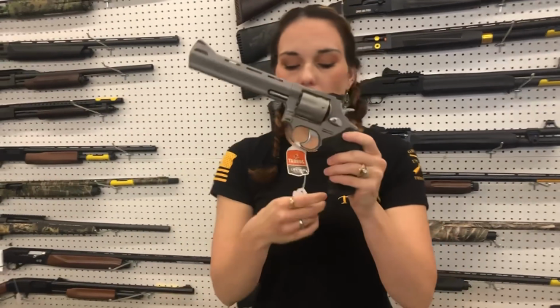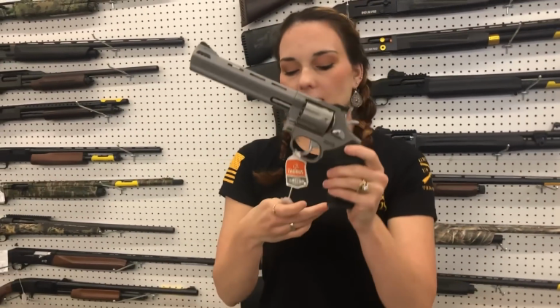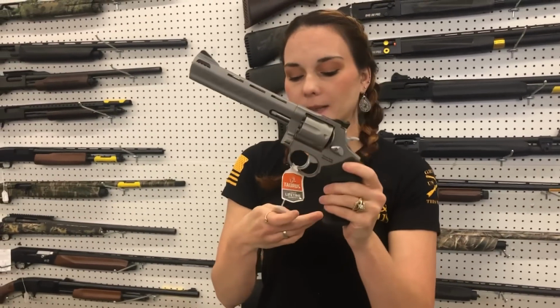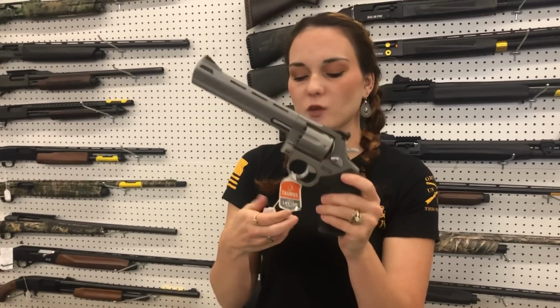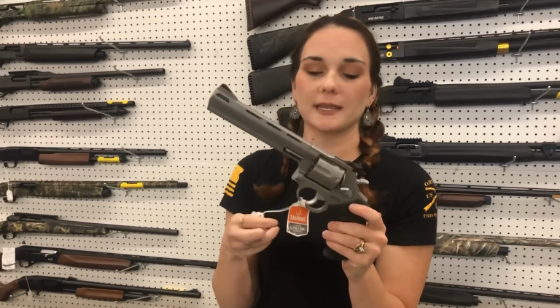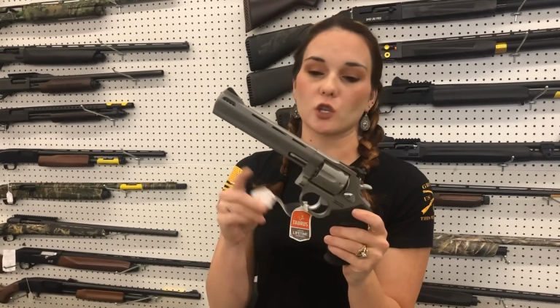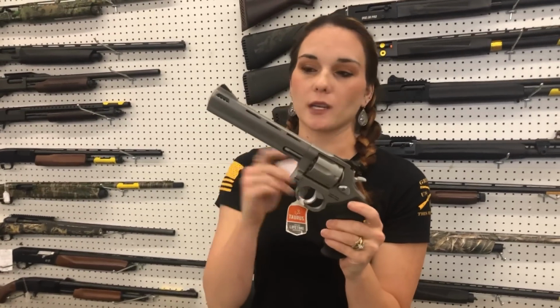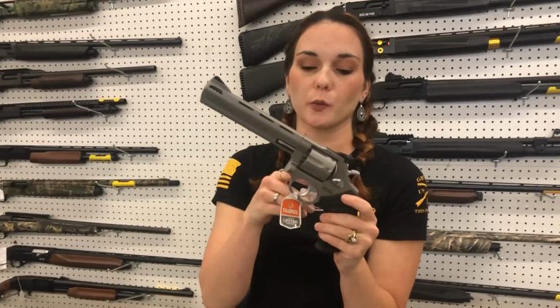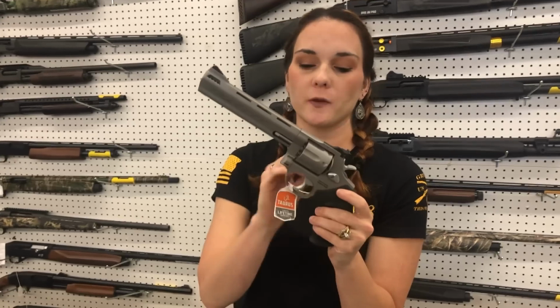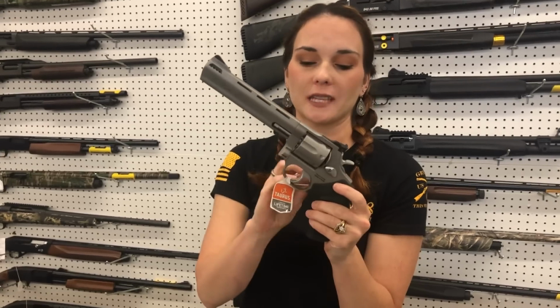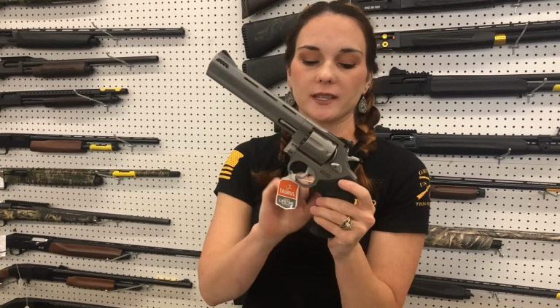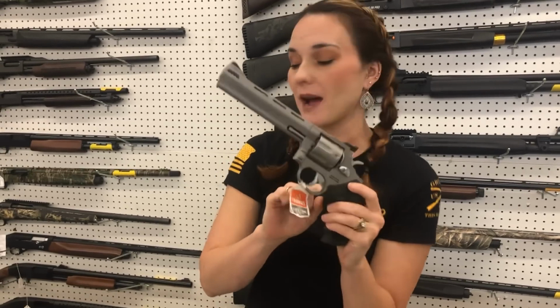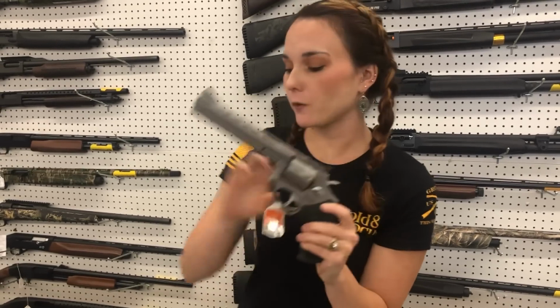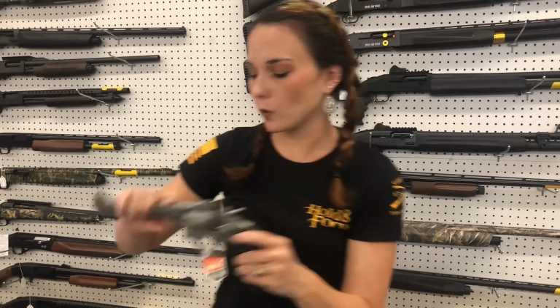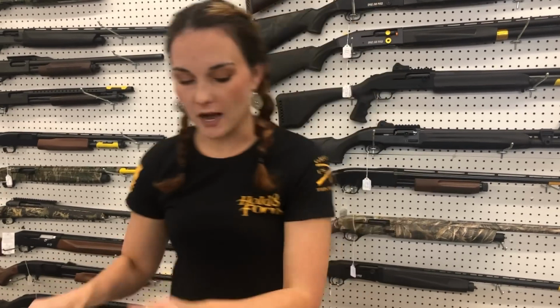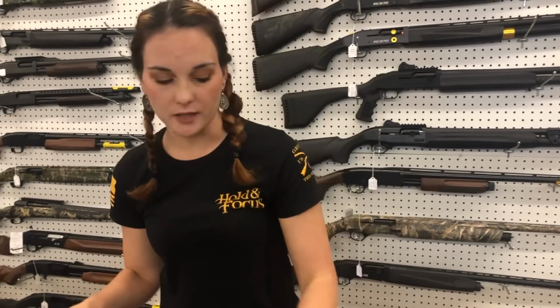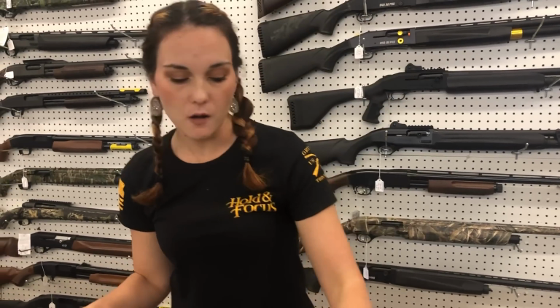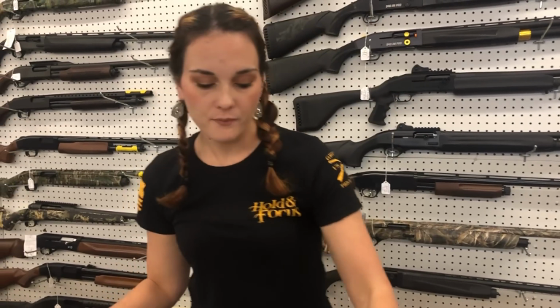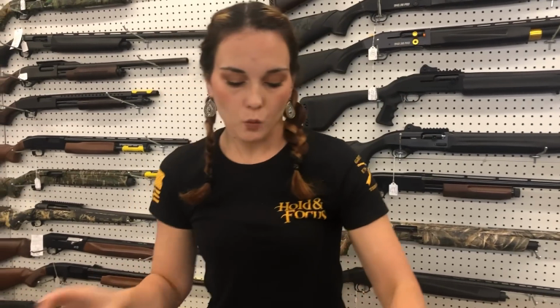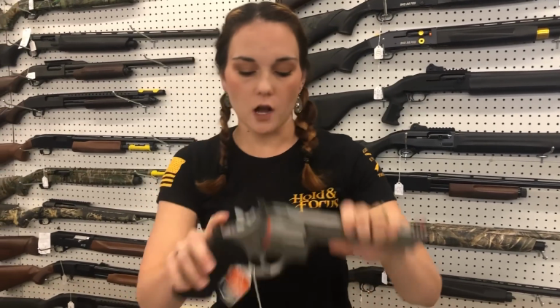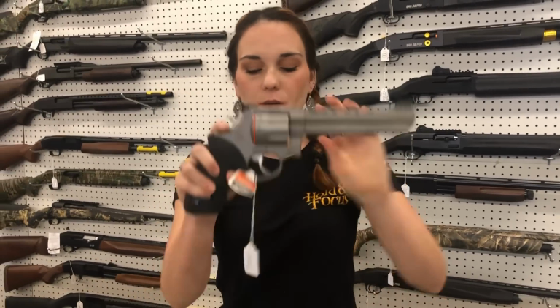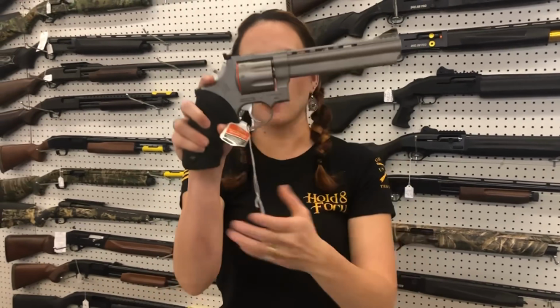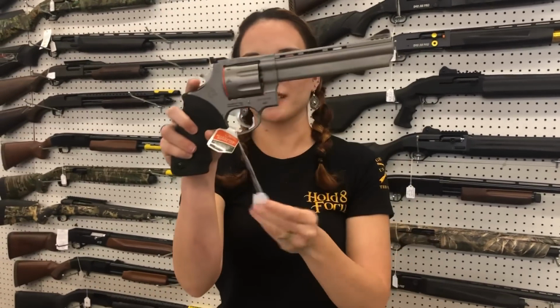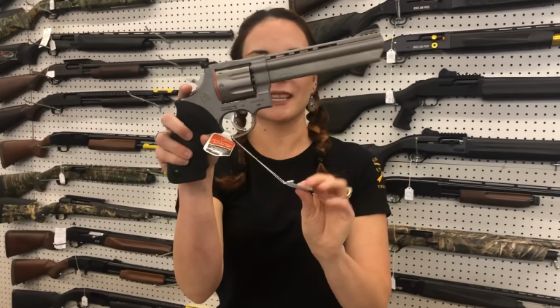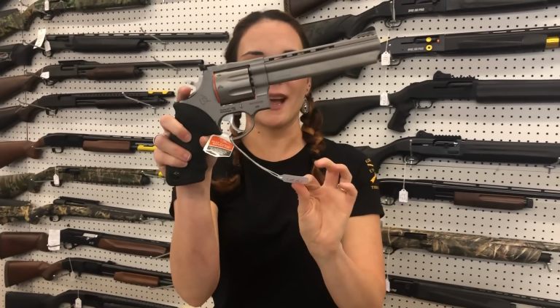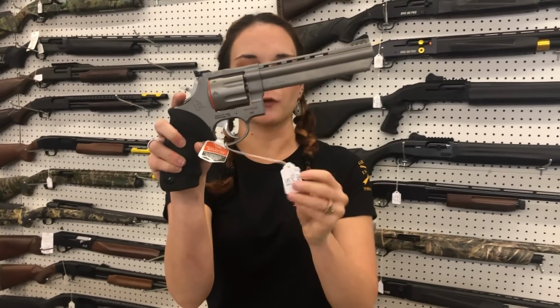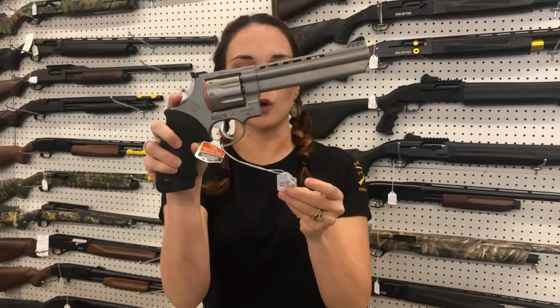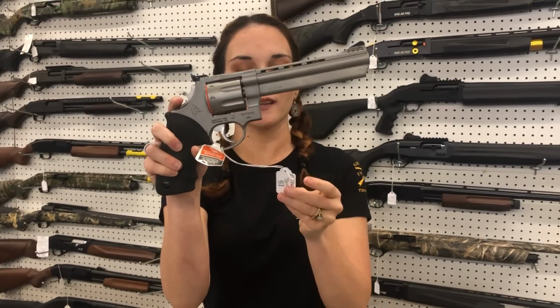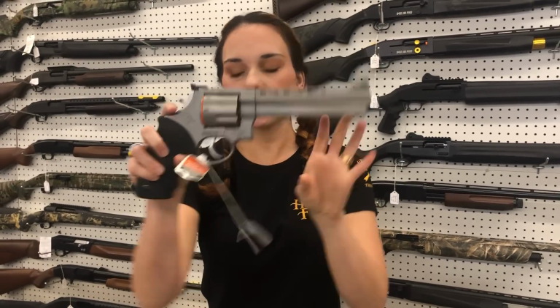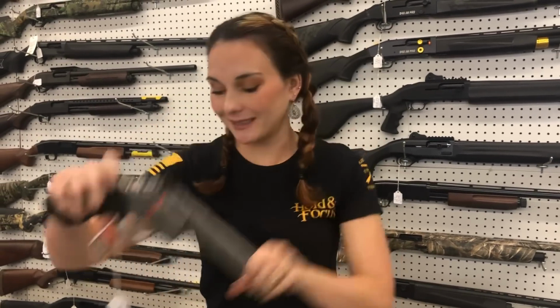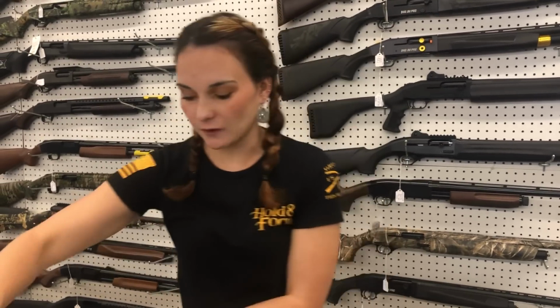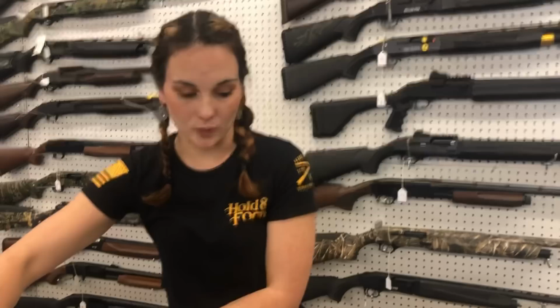Taurus 627 Tracker — the 3-inch .357s are back, $445 on them y'all. We also got the Model 608s from Taurus. She's $640.